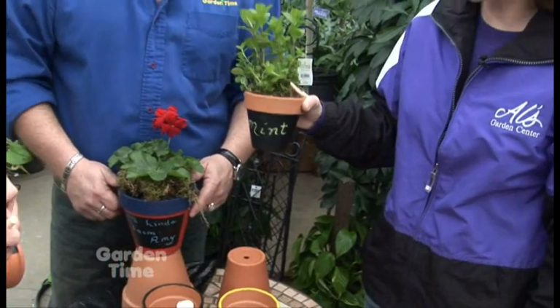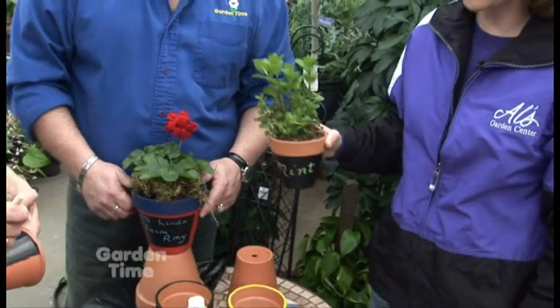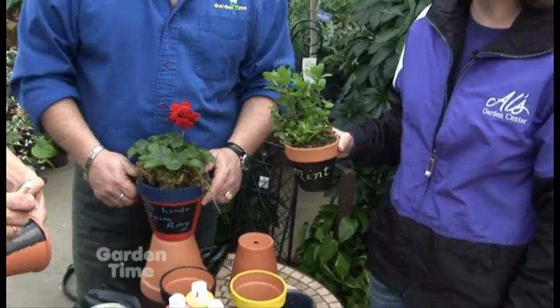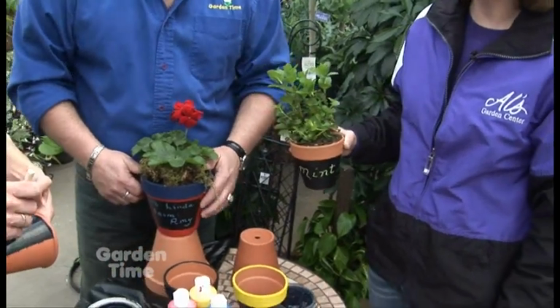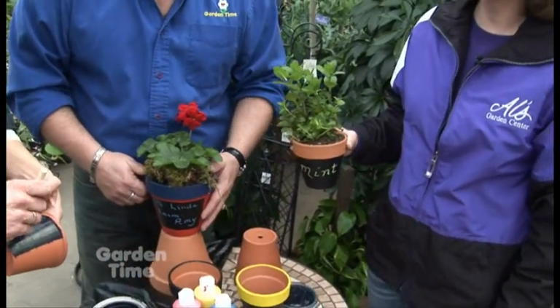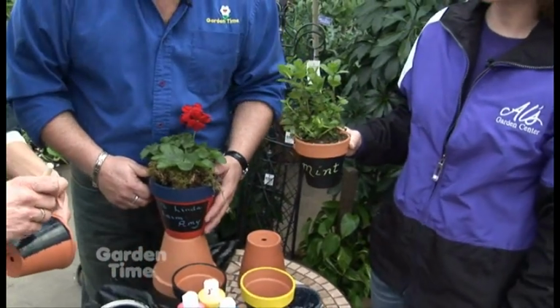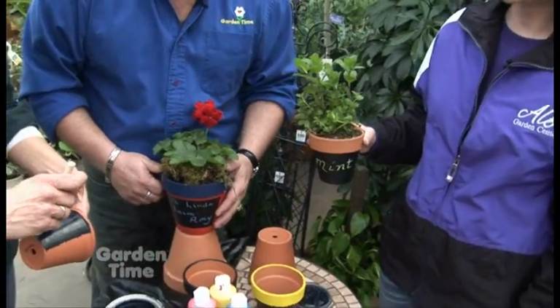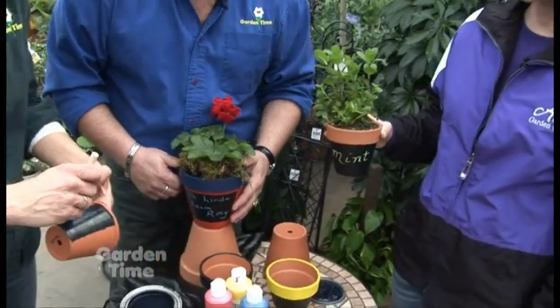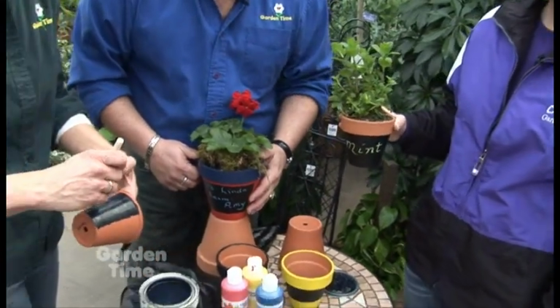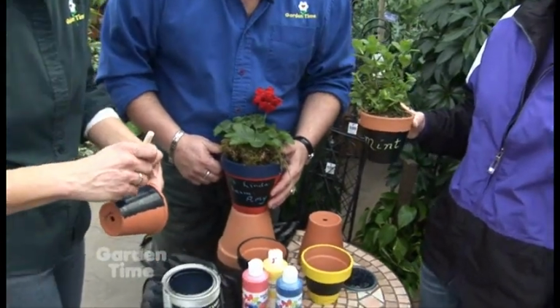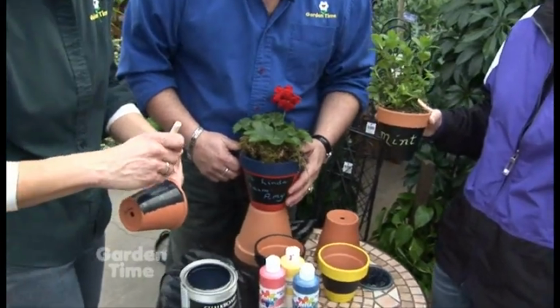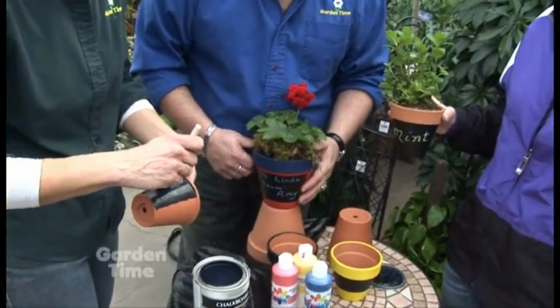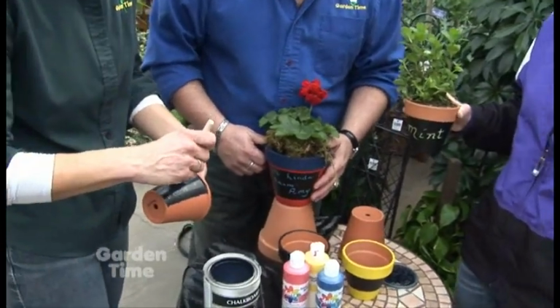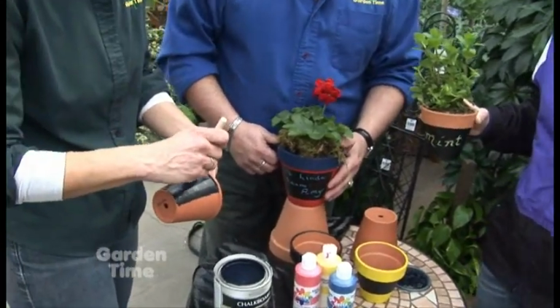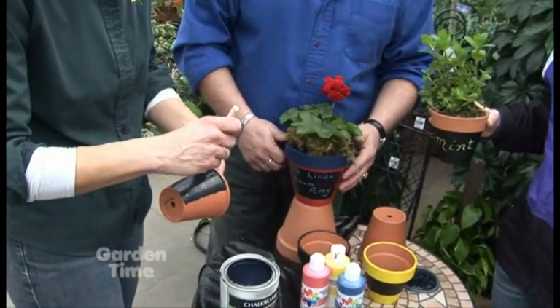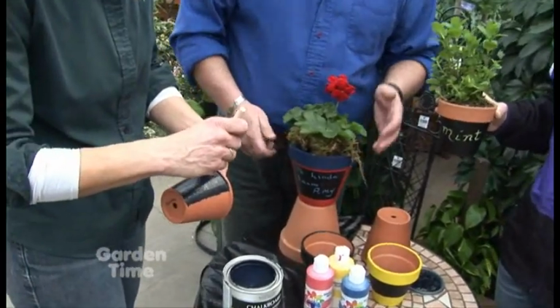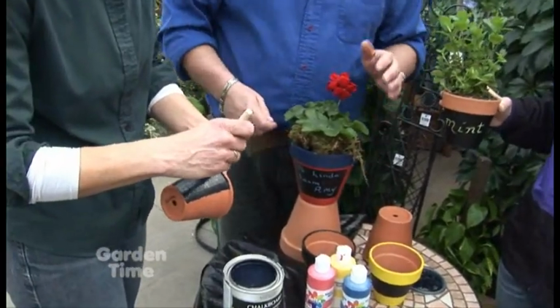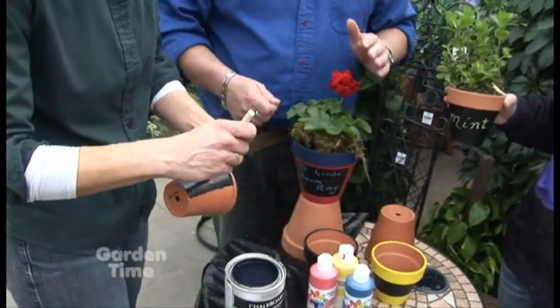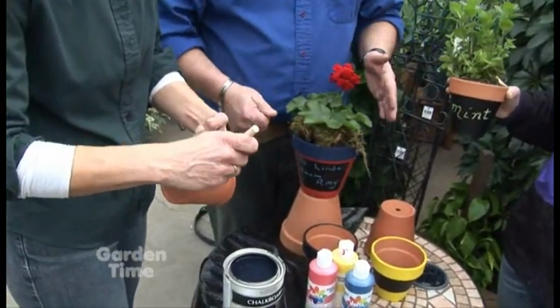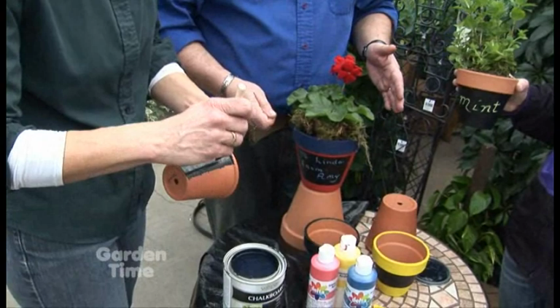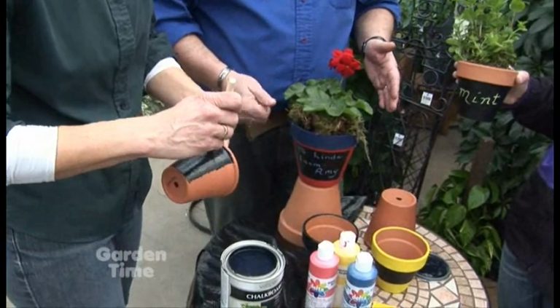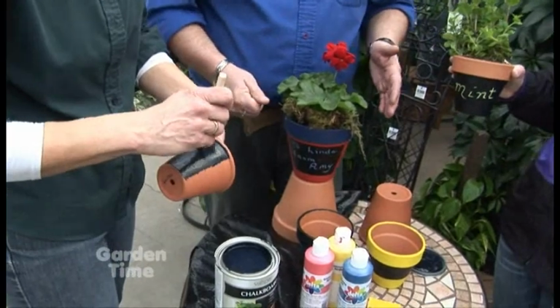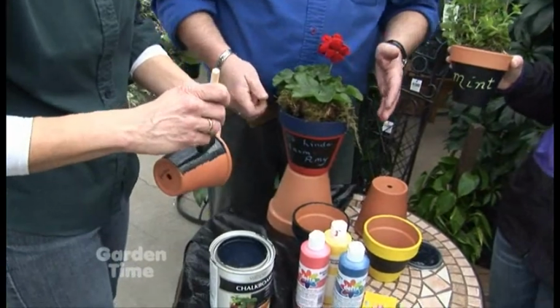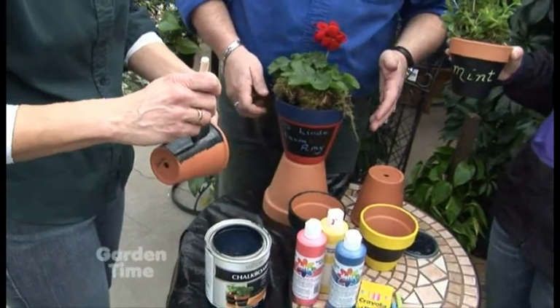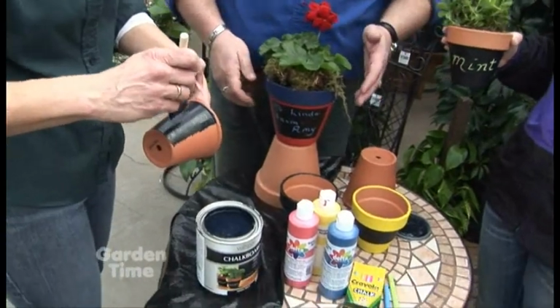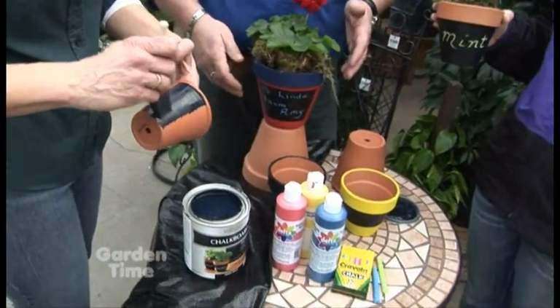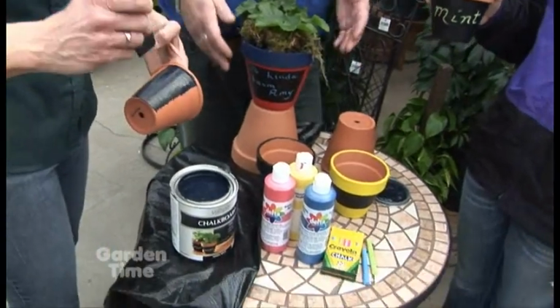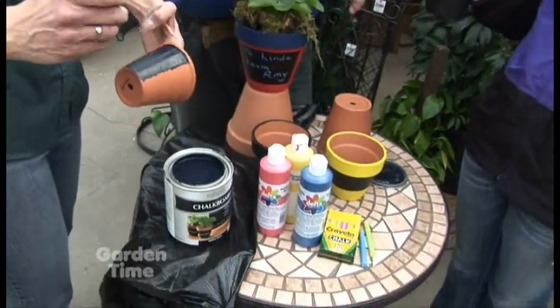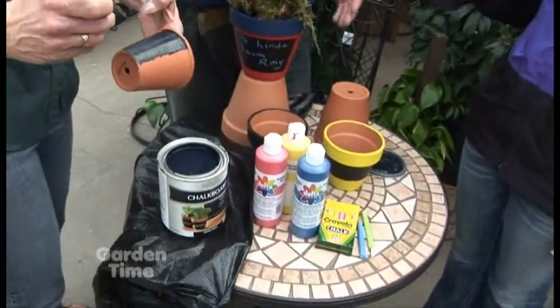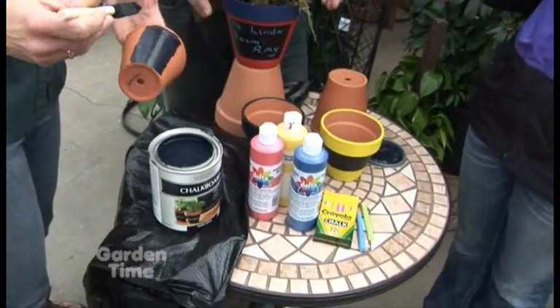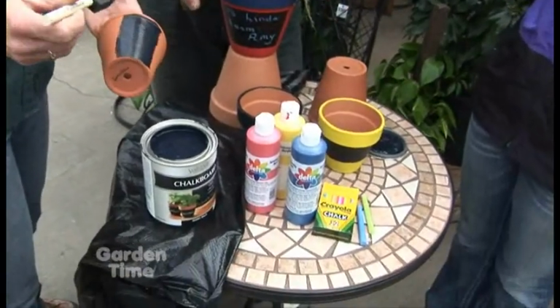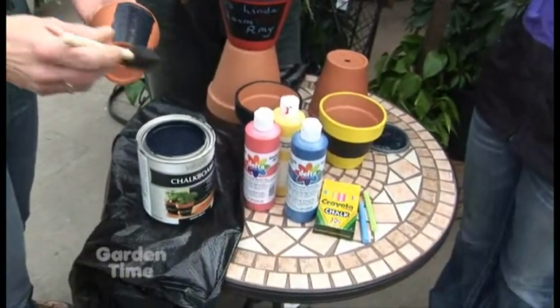Now how's it going there, Jude? It's fine, this is fun, I like this! And it really doesn't take long to dry.